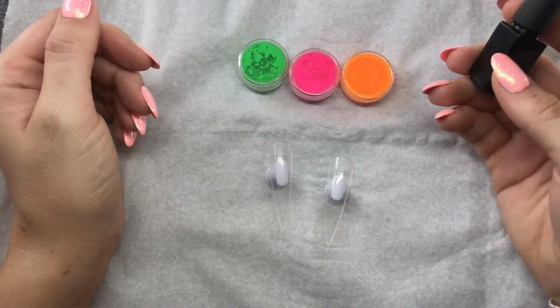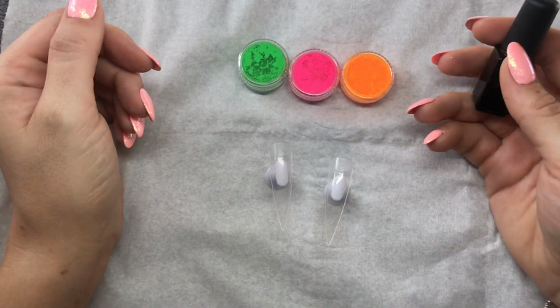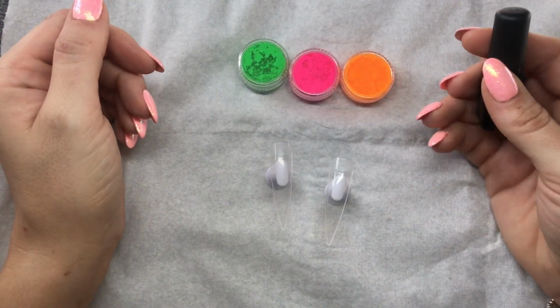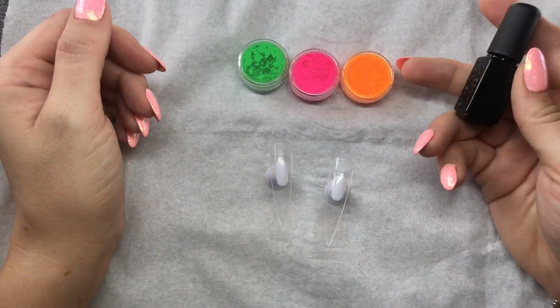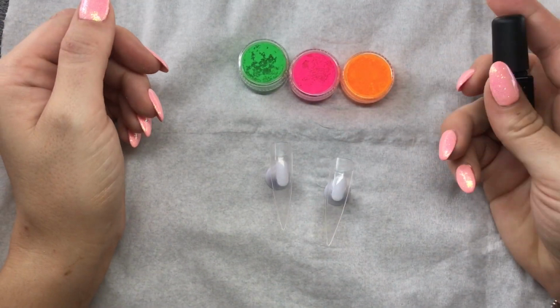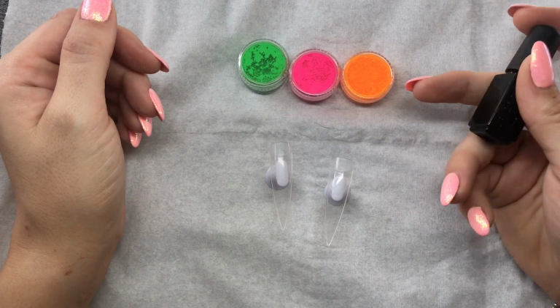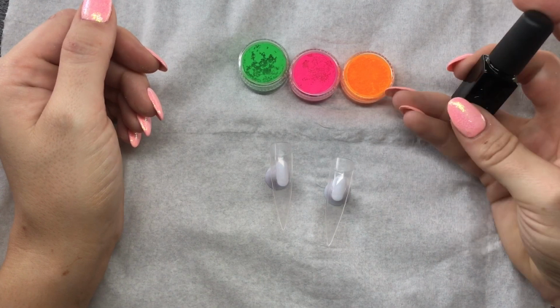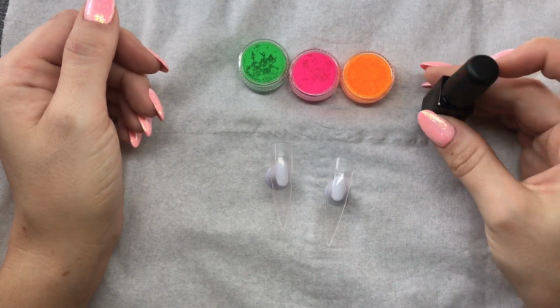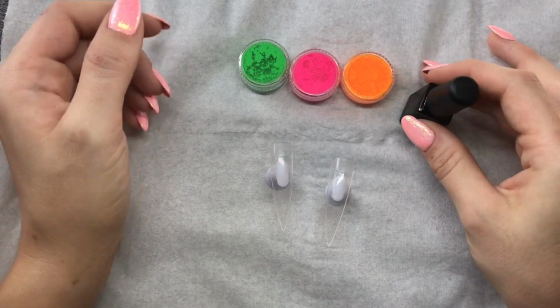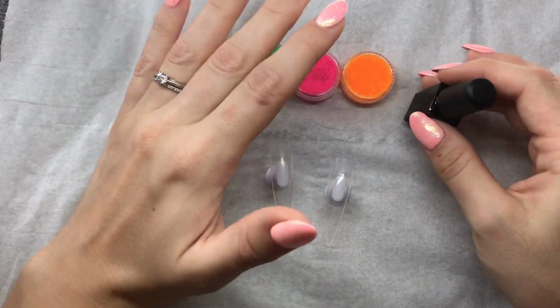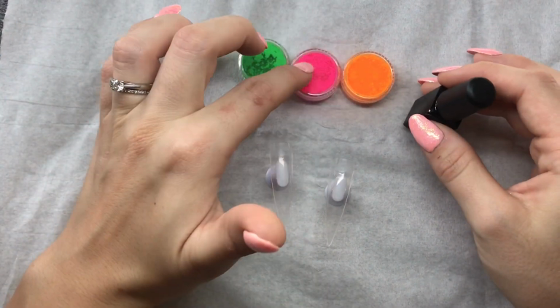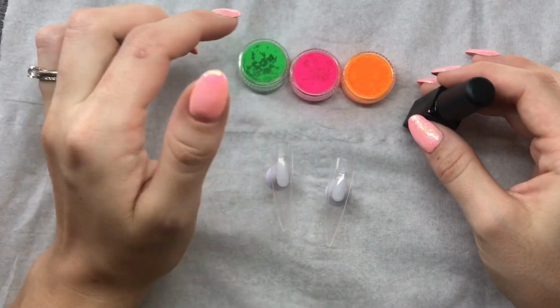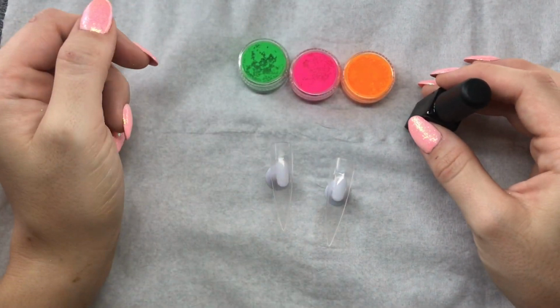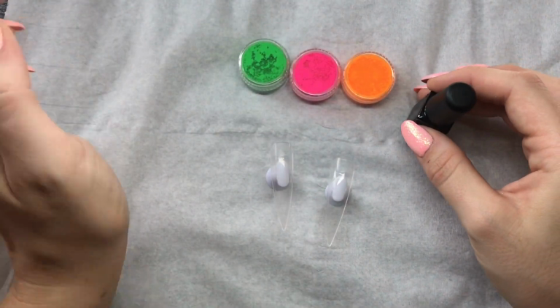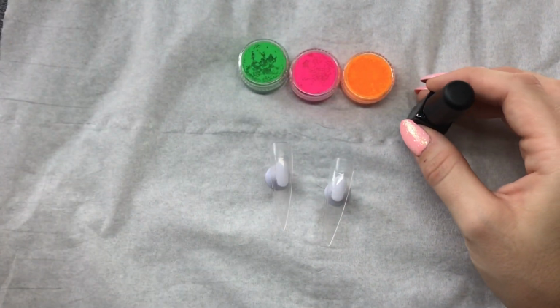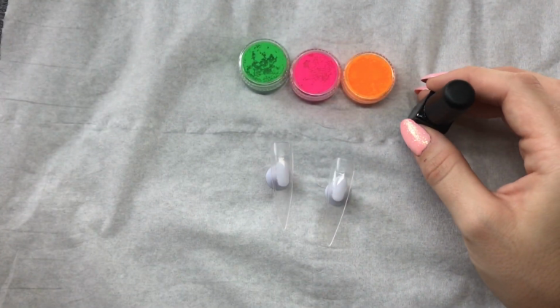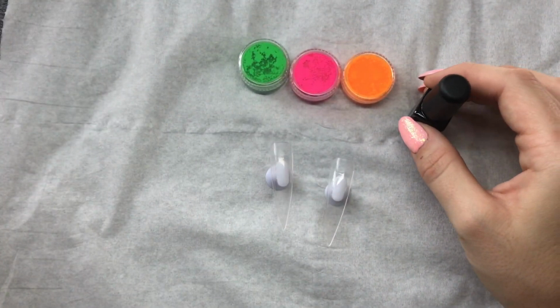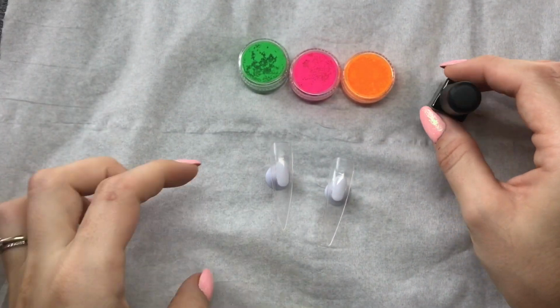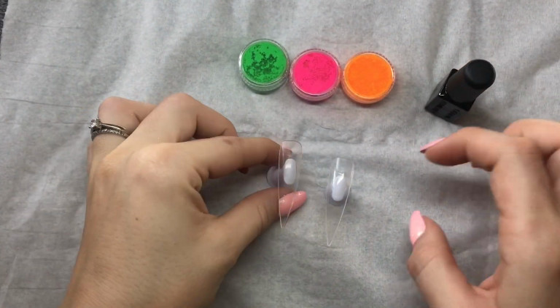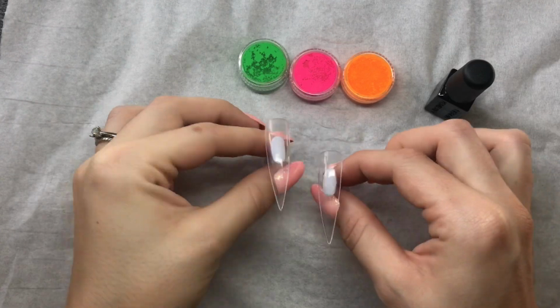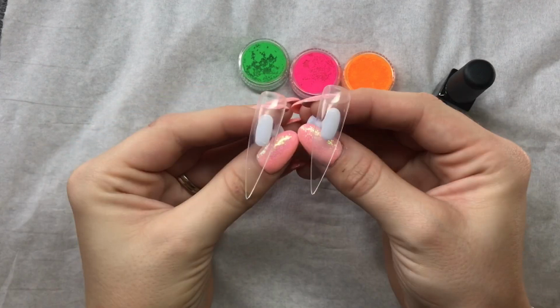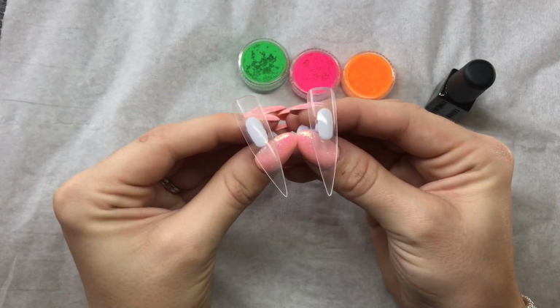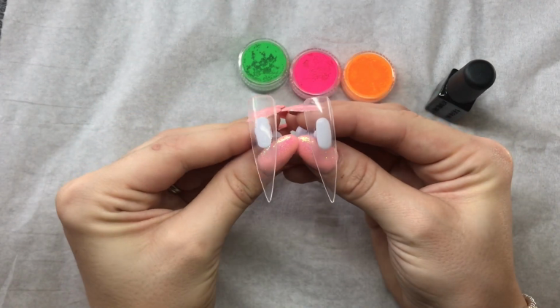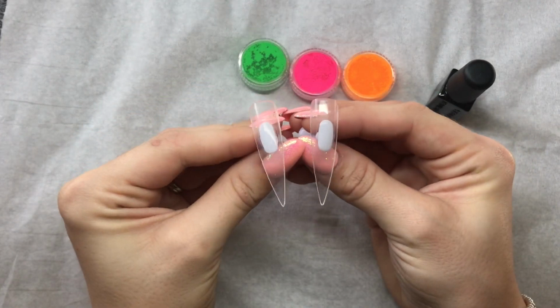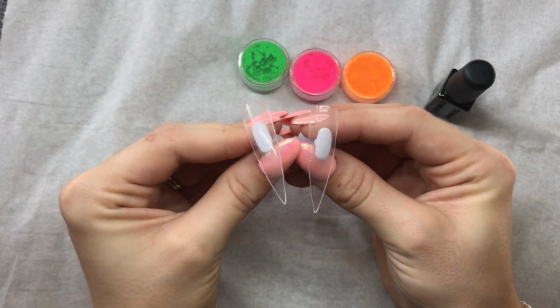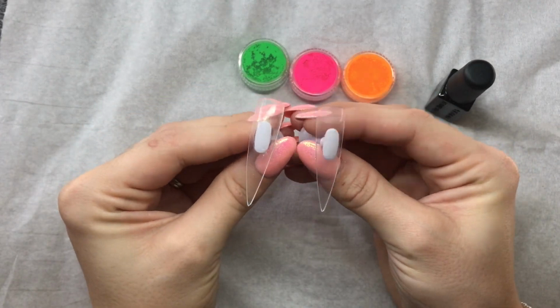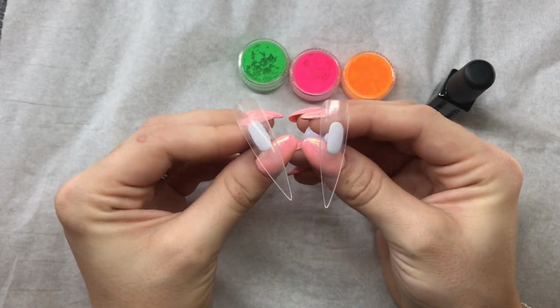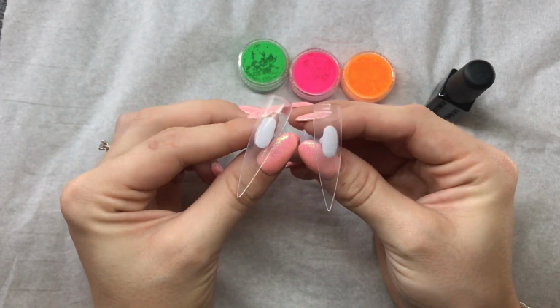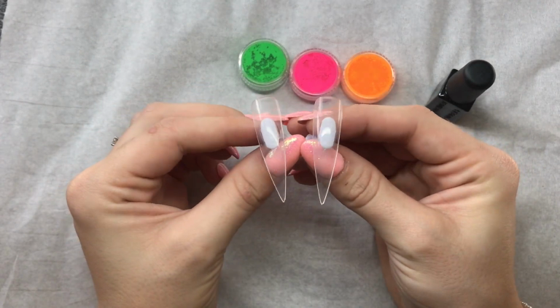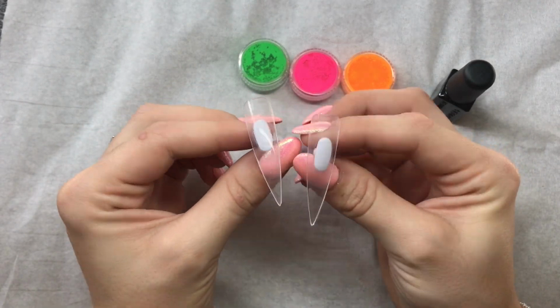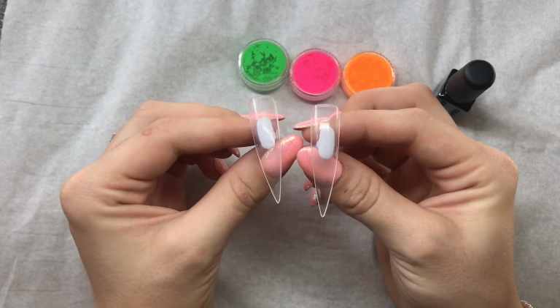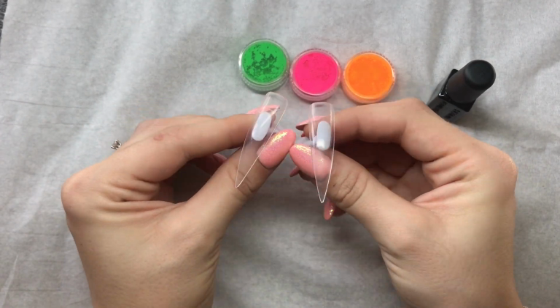Hi everyone, welcome back to another video. So today I'm going to play with these neon pigments that I showed you last time. What I'm going to do is paint these two tips with two coats of black gel polish and then I'll be back.